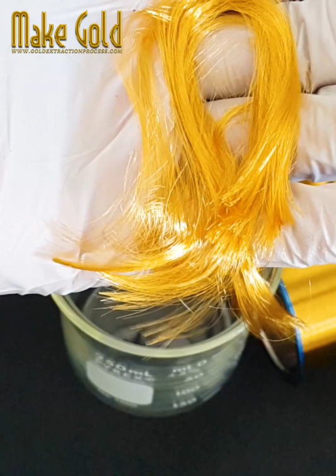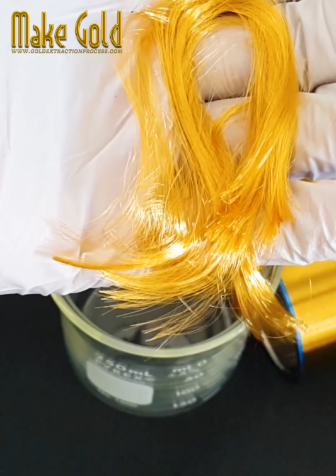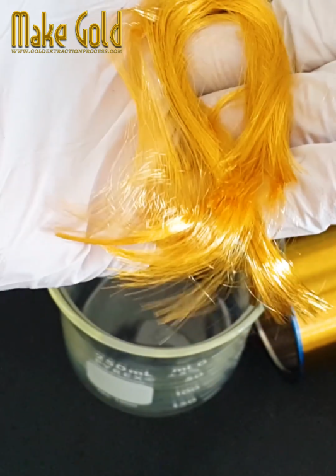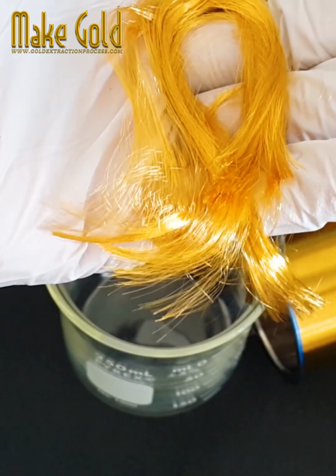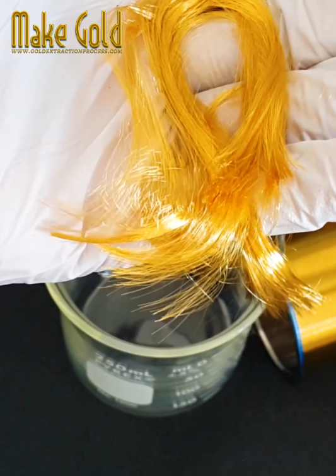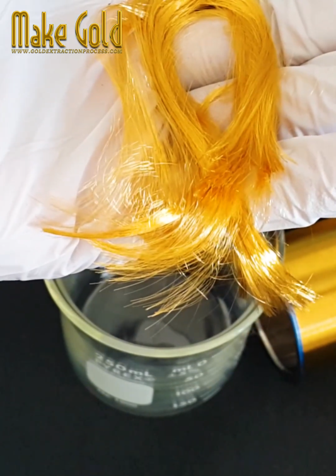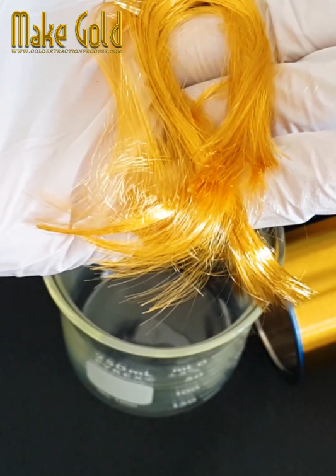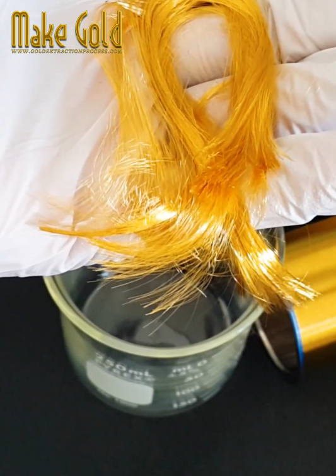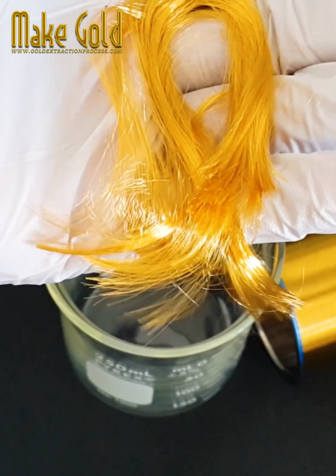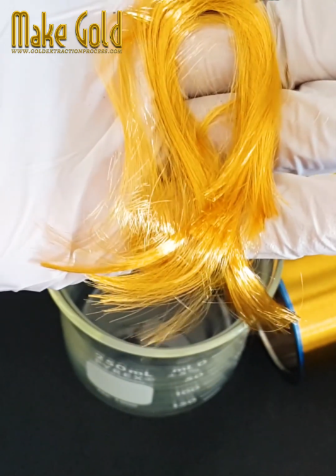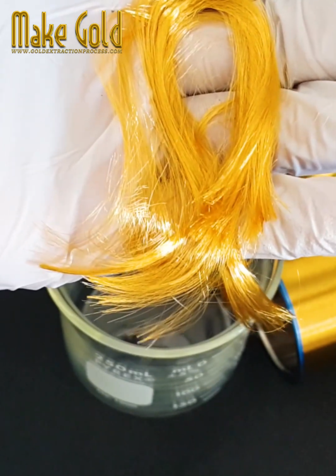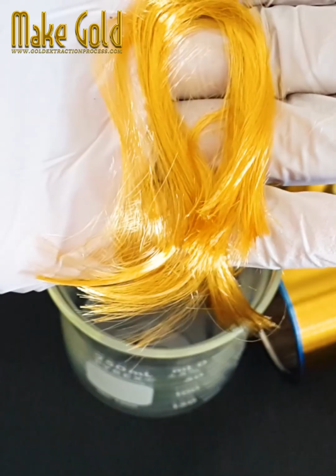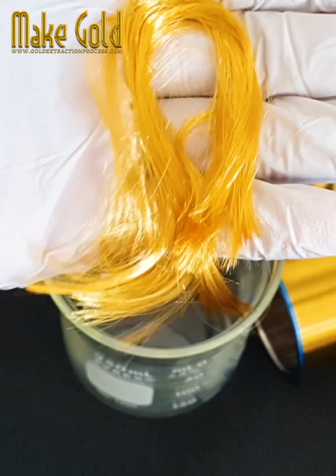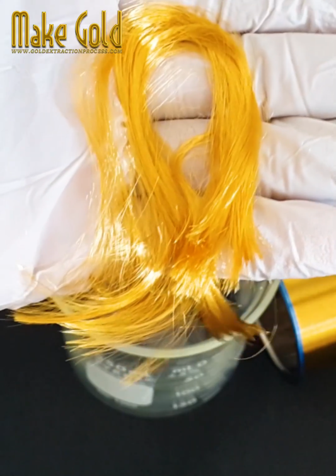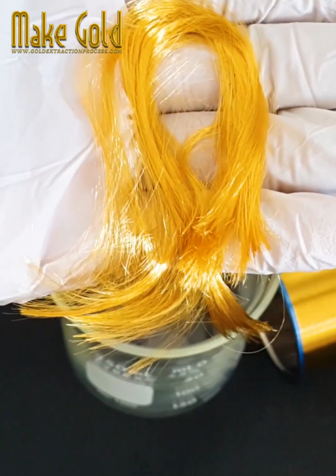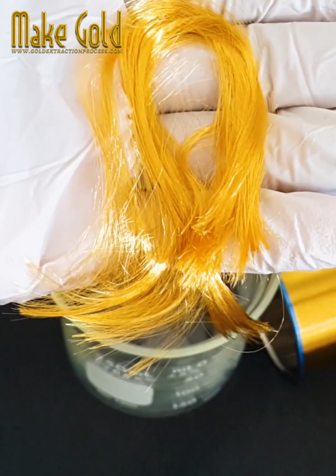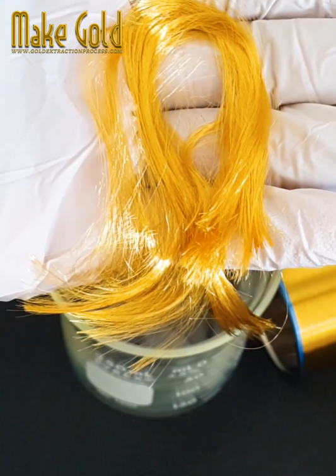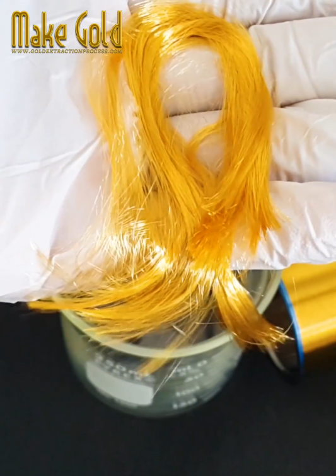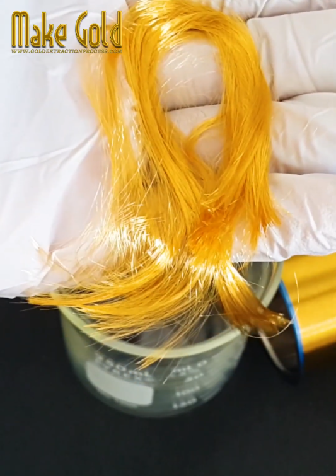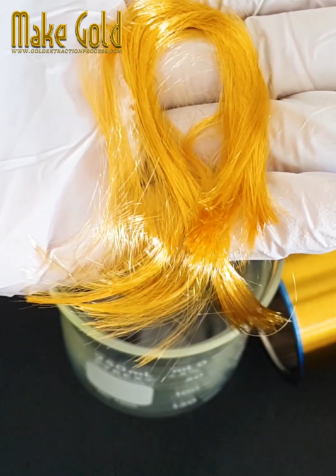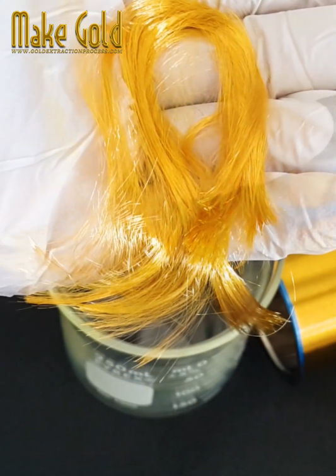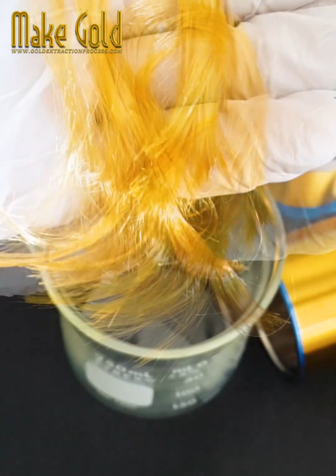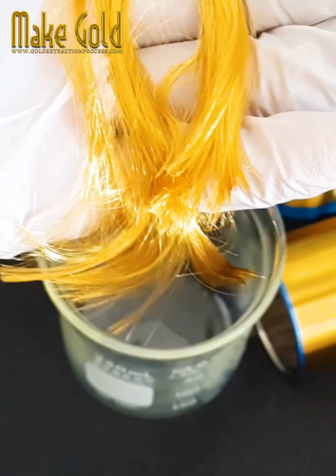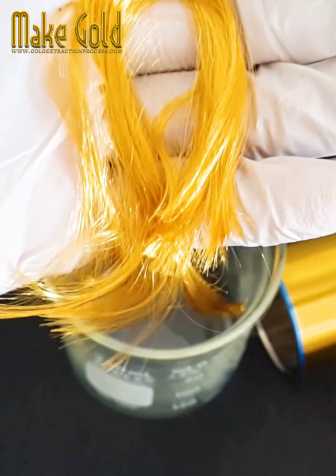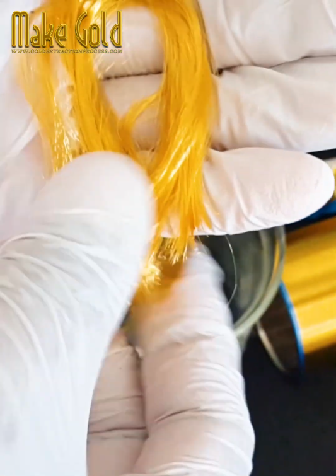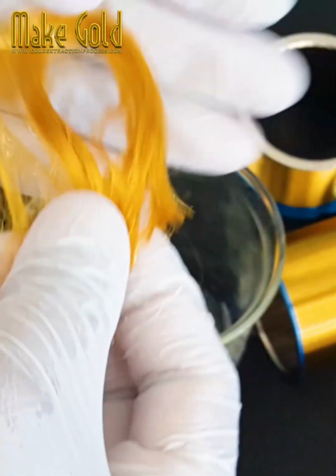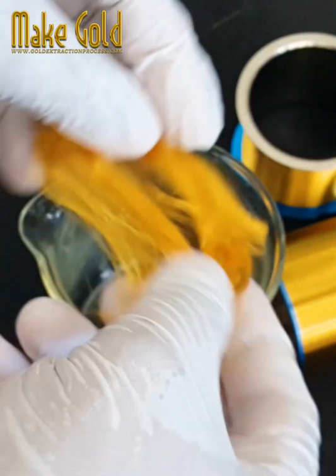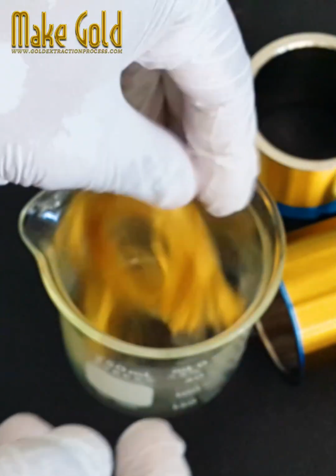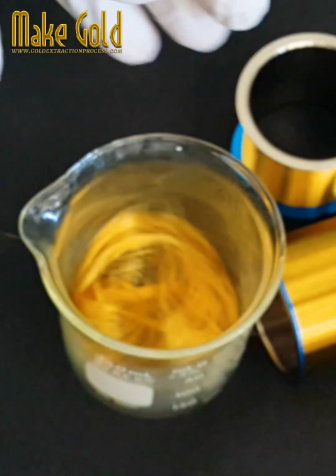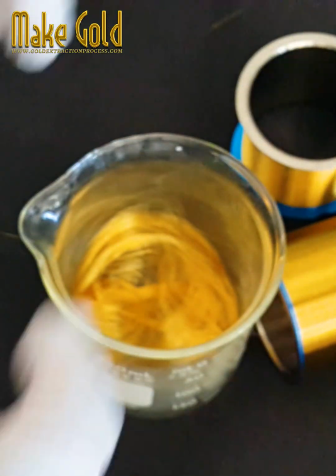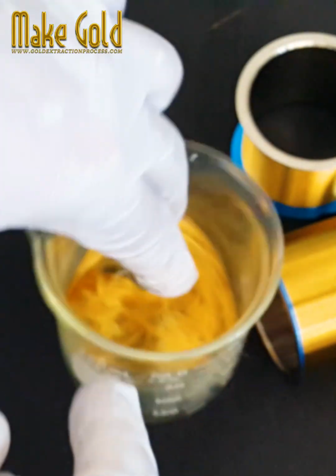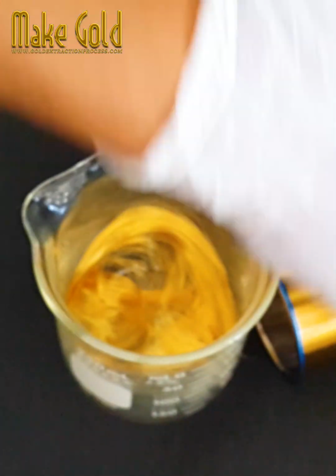Fine pitch bonding: As semiconductor devices become smaller and more complex, the bond pads on the chips are spaced closer together, requiring finer pitch bonding capabilities. Gold bonding wires are capable of being bonded at extremely fine pitches.